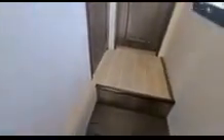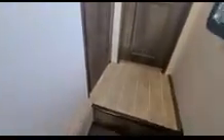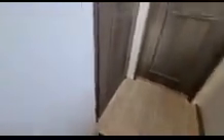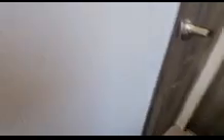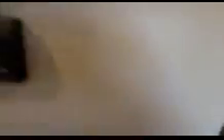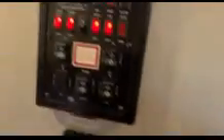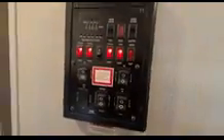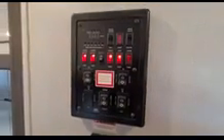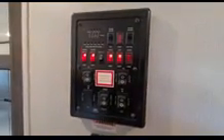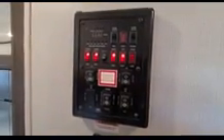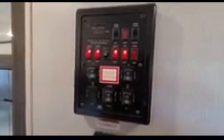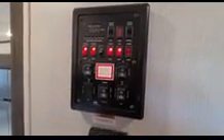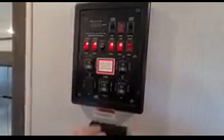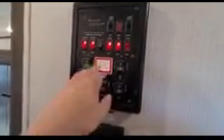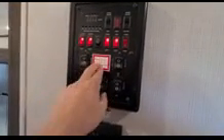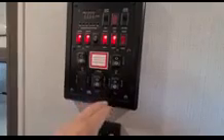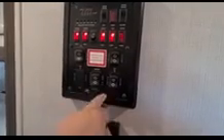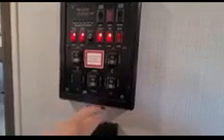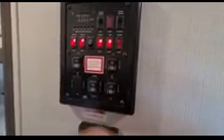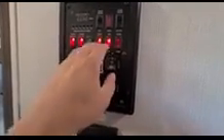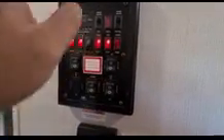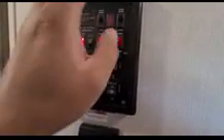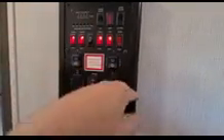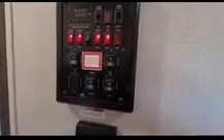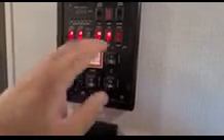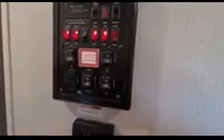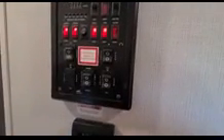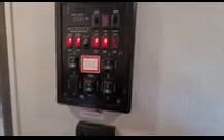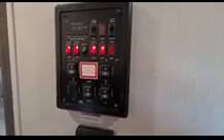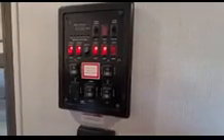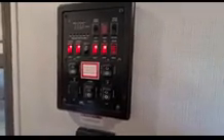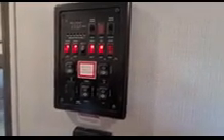Up the steps, here we have the control panel for slide-ins and awnings. You've got your lights, water heater, water pump — all that good stuff right there all in one.